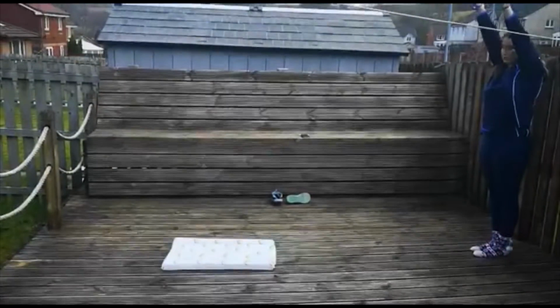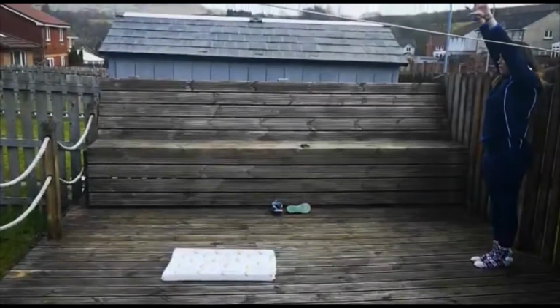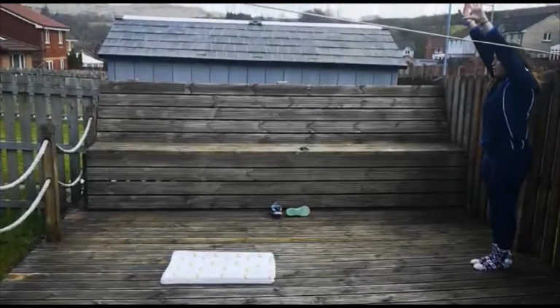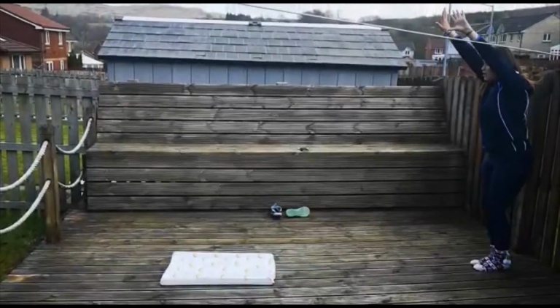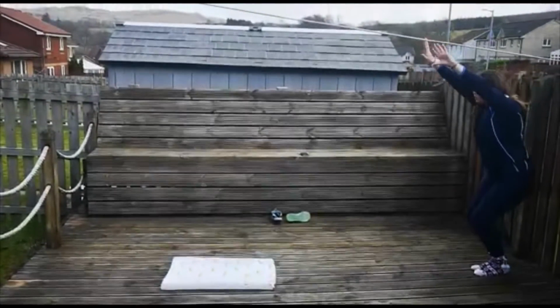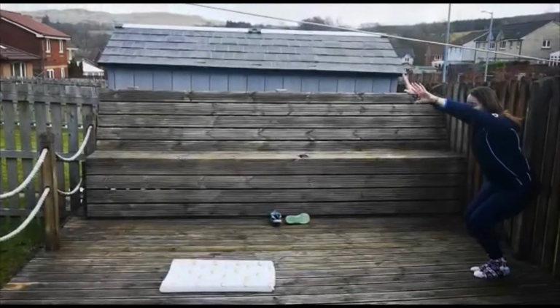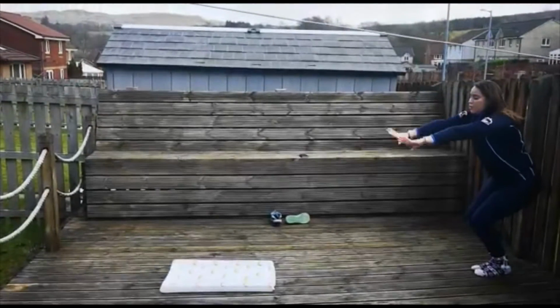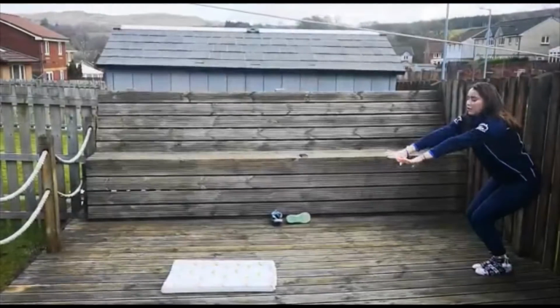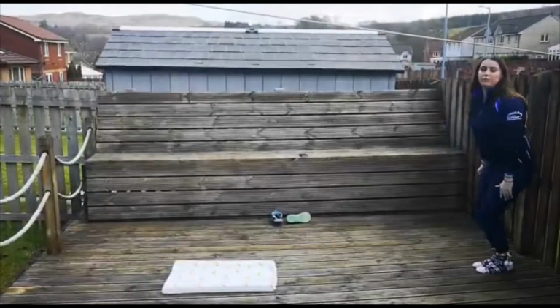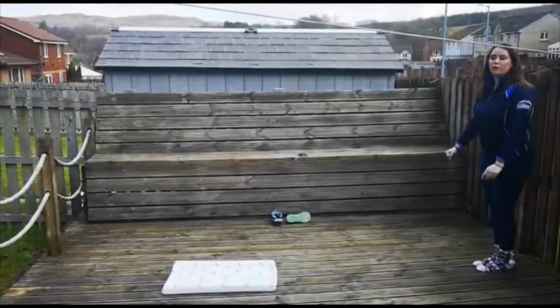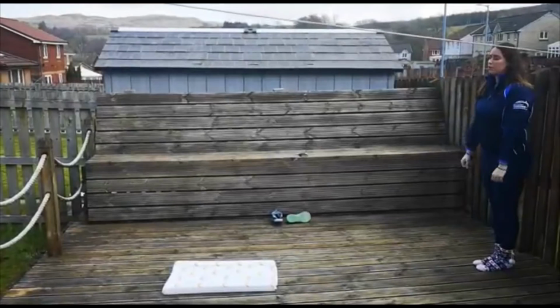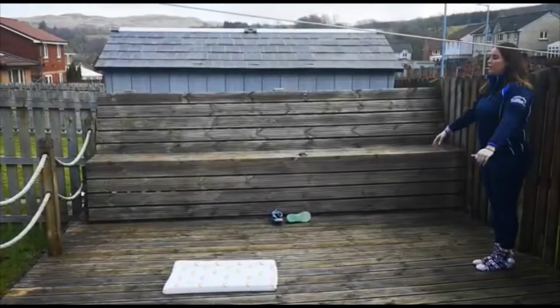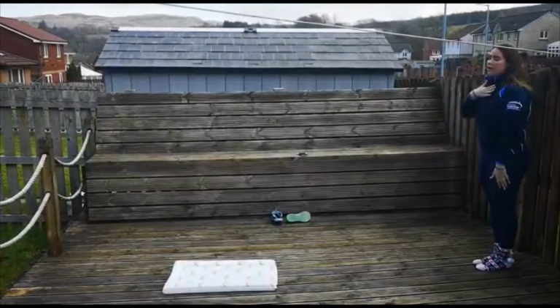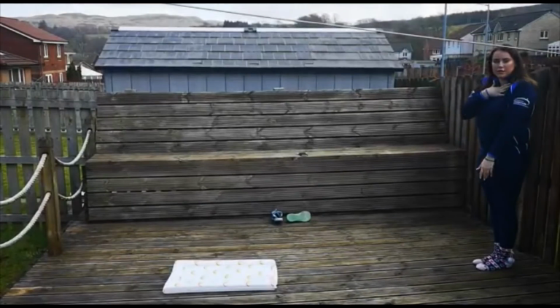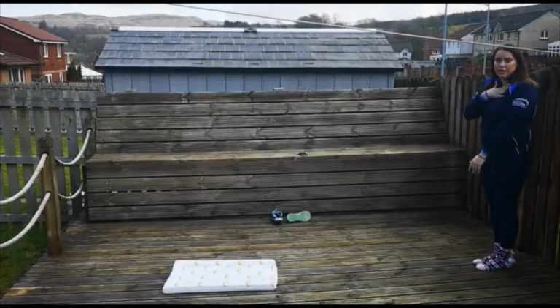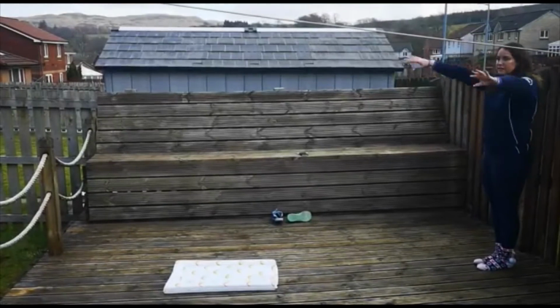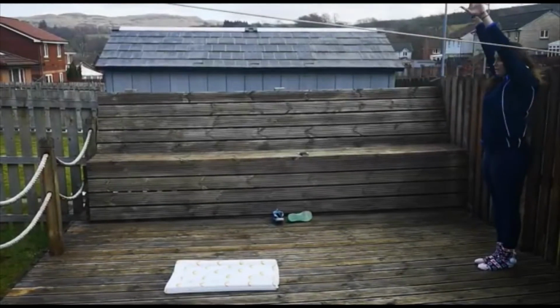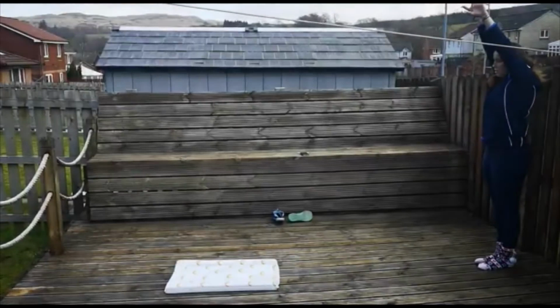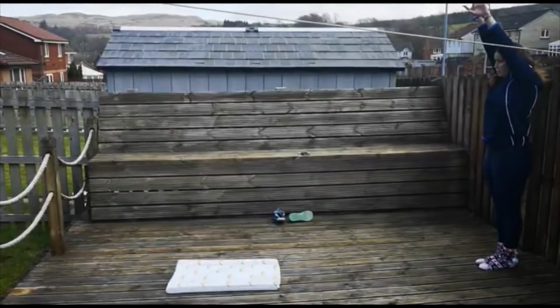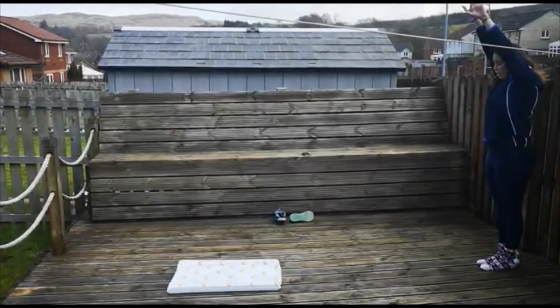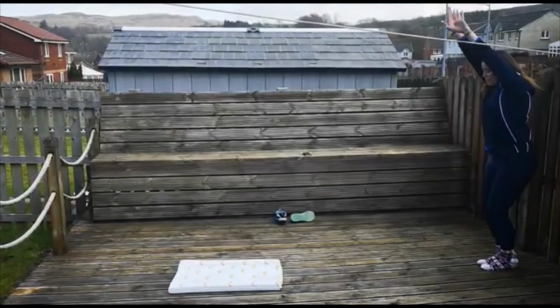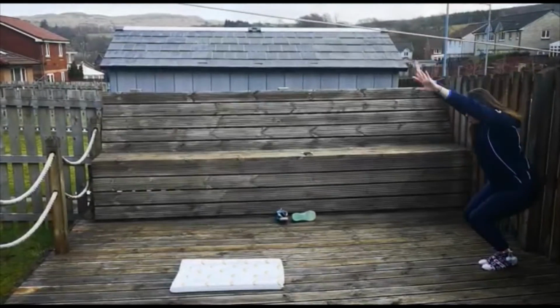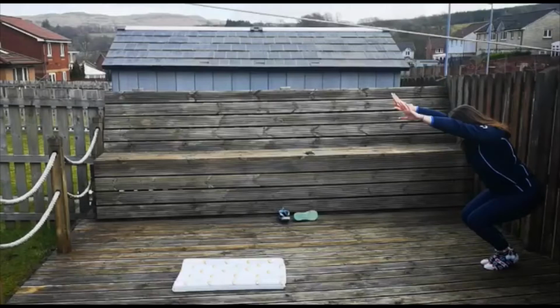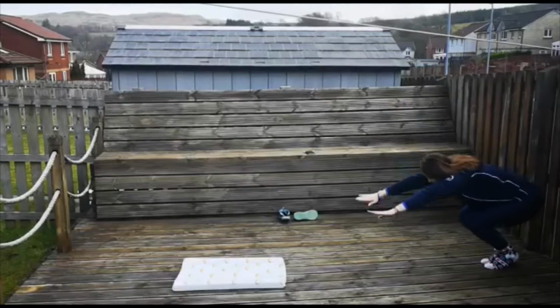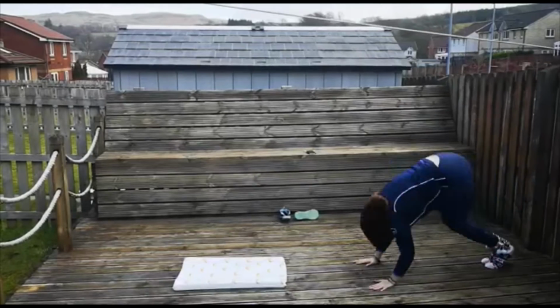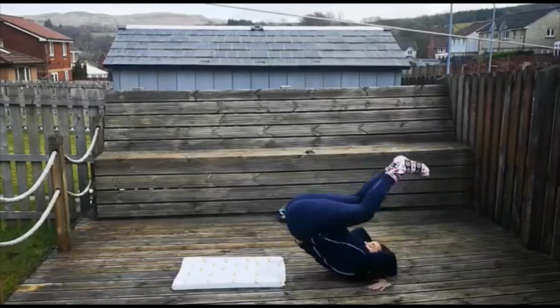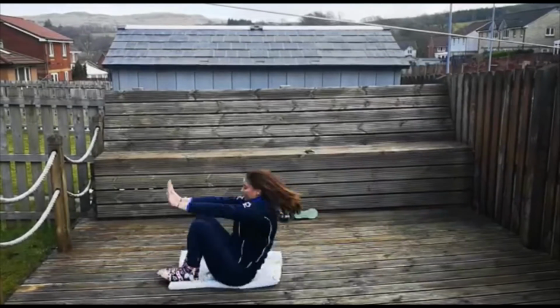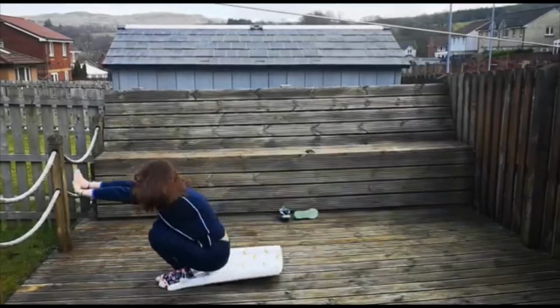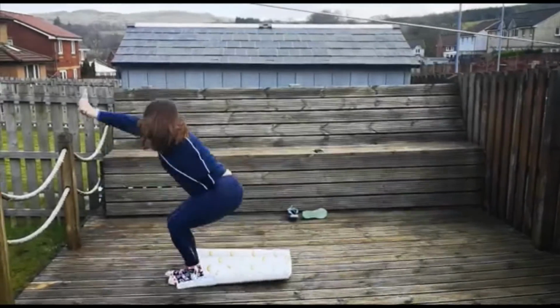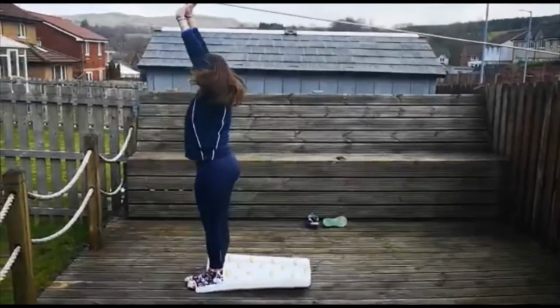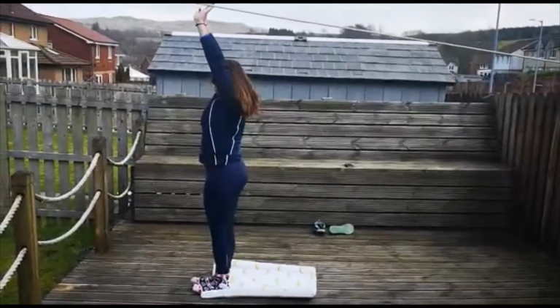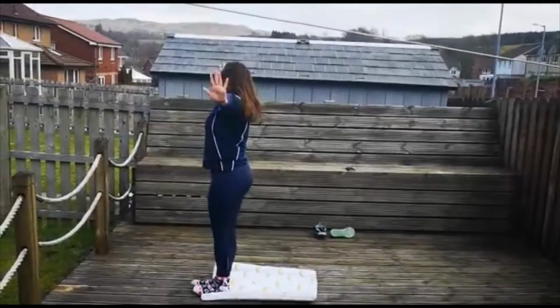So you're going to stretch up tall, stretch down small, and then you're trying to reach forward. You've got to tuck your chin in nice and tight. So: stretch up, crunch, reach, and stretch up tall.